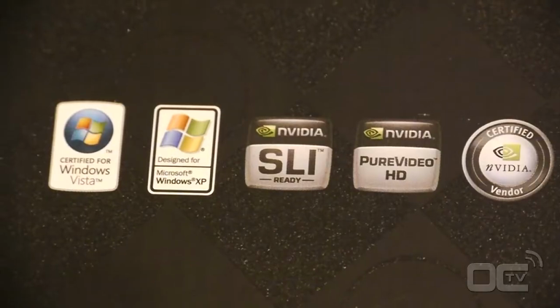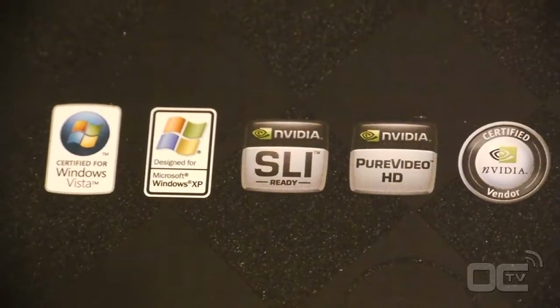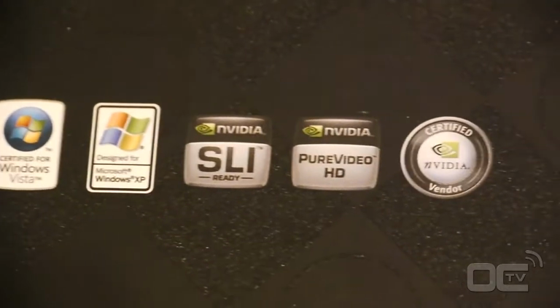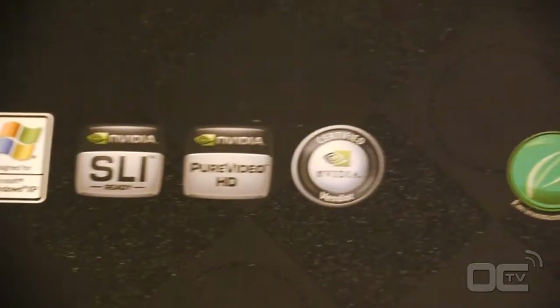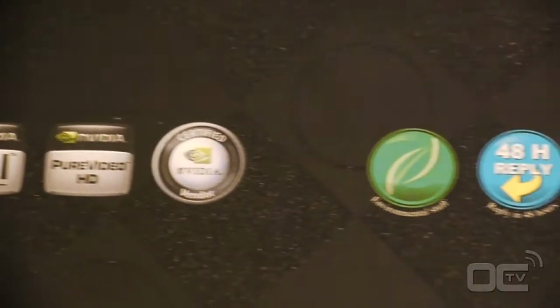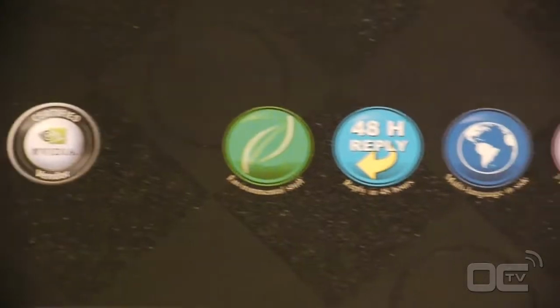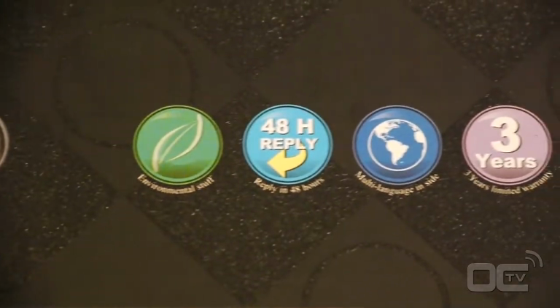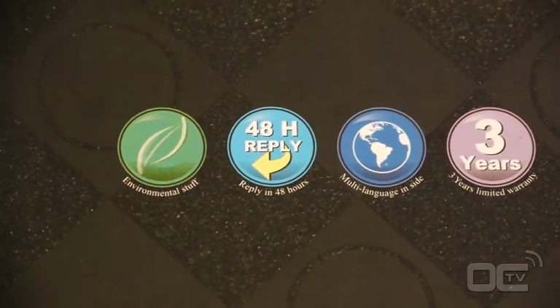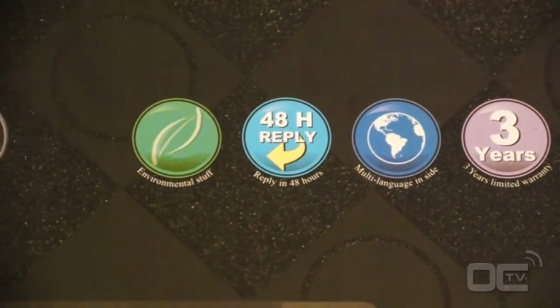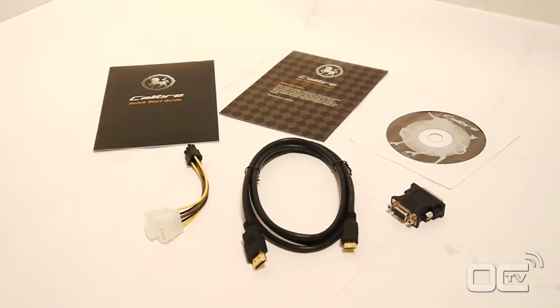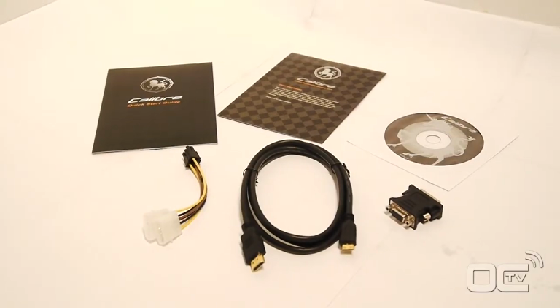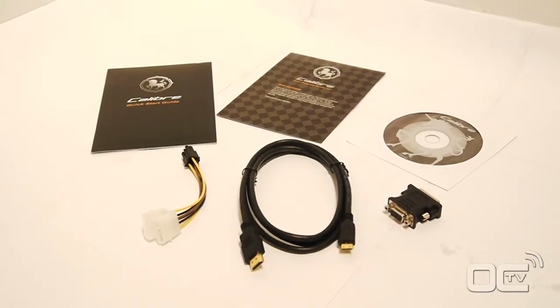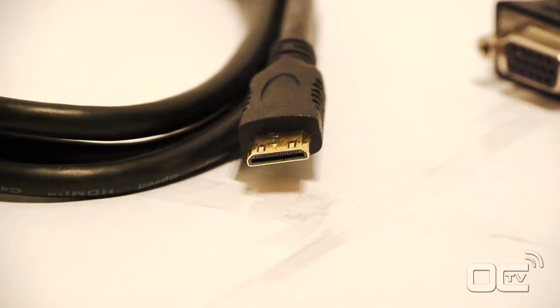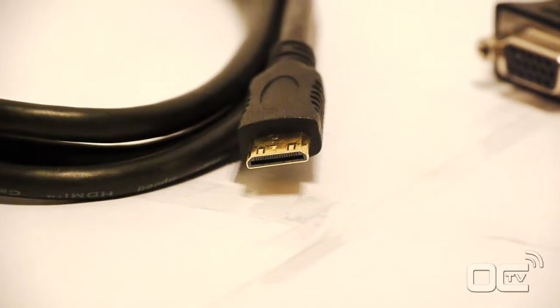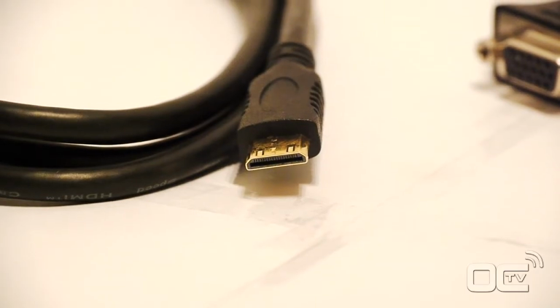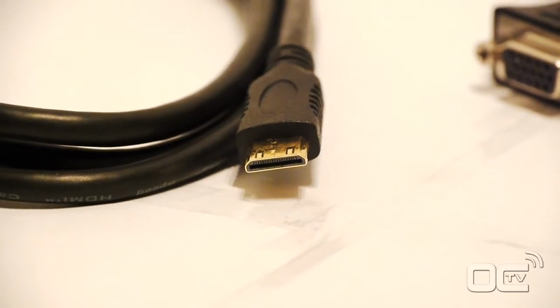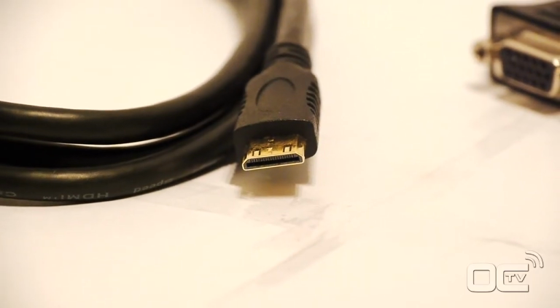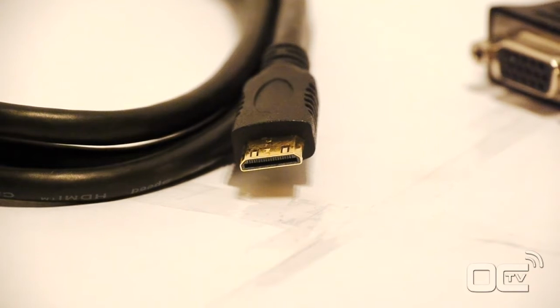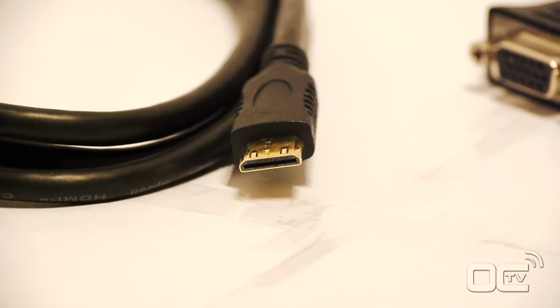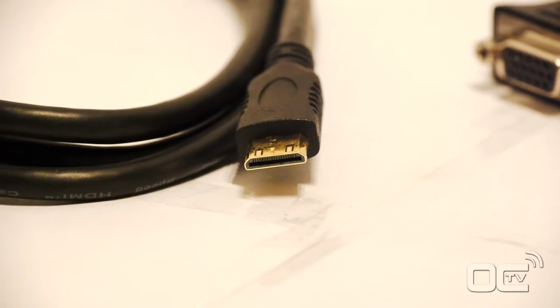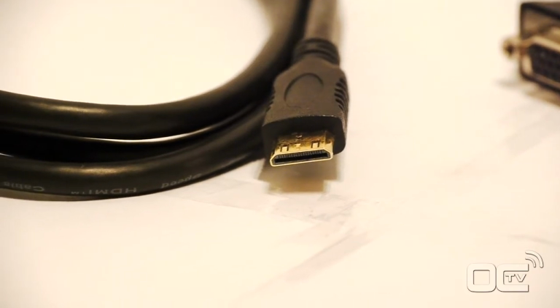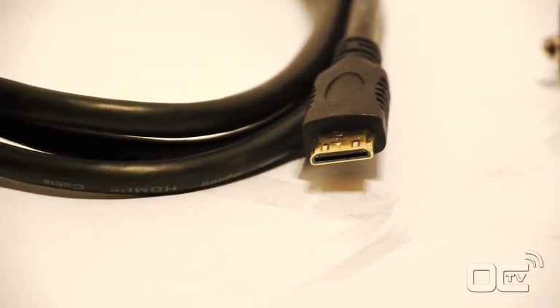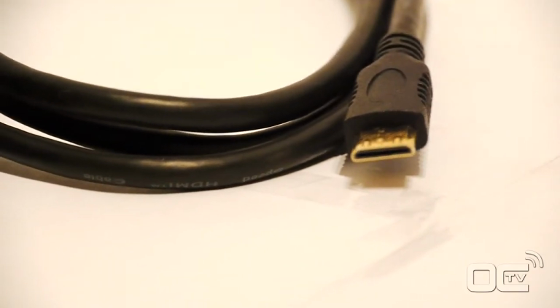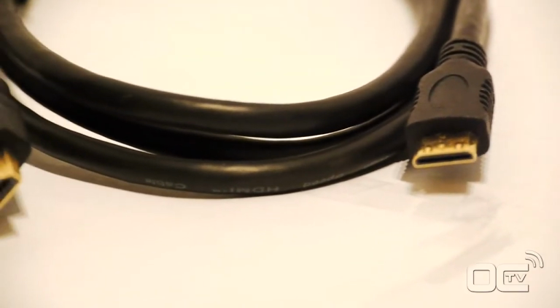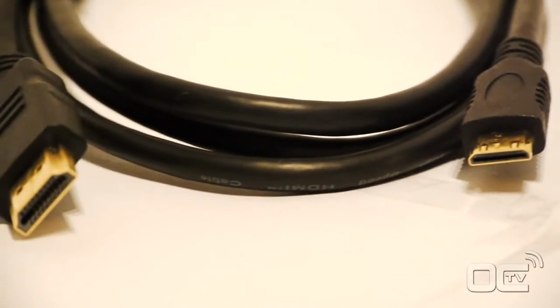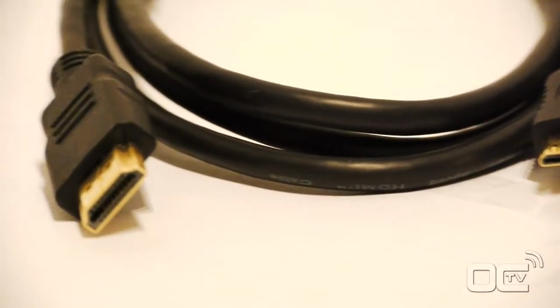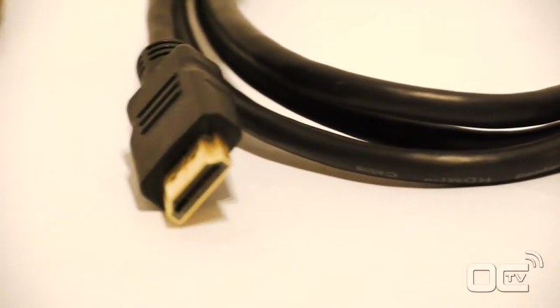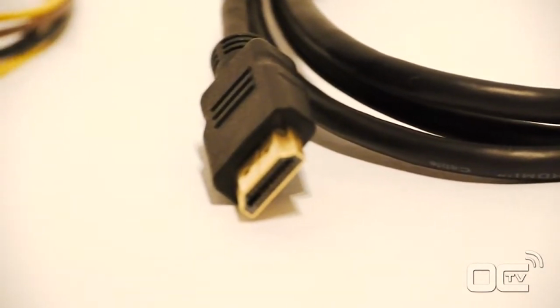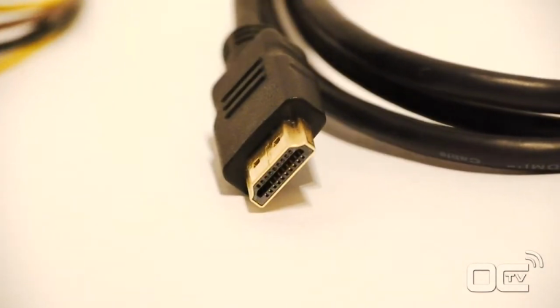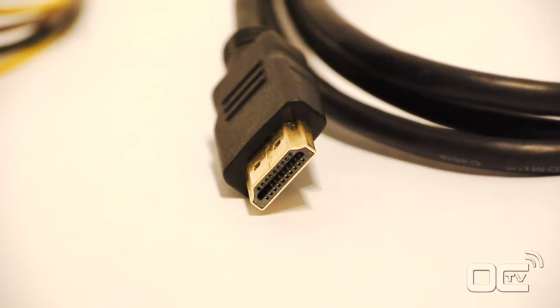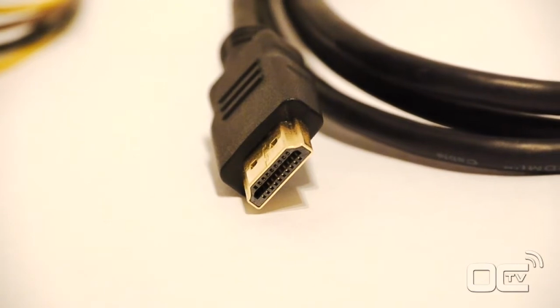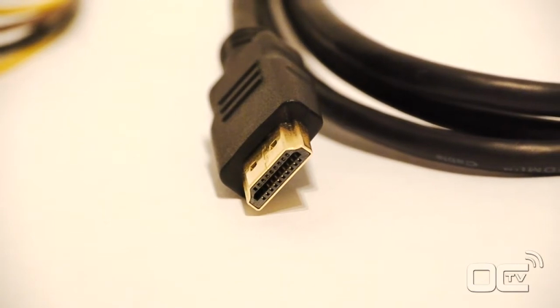They also released the Captain series. The GPU is a GF106, supporting DirectX 11, NVIDIA 3D Vision, PhysX, PureVideo HD, CUDA, and SLI of course.